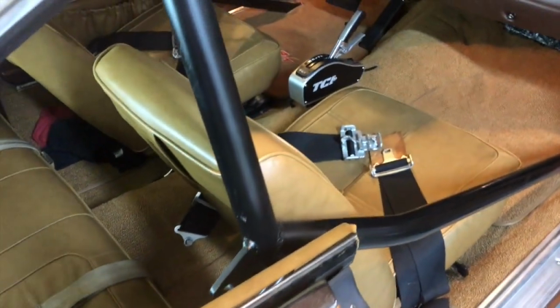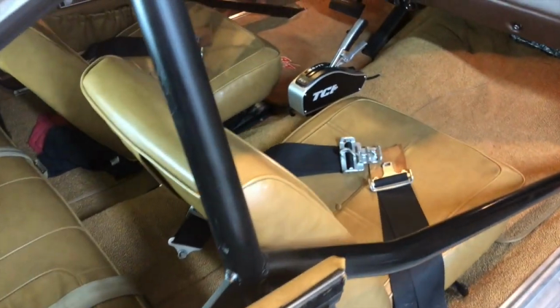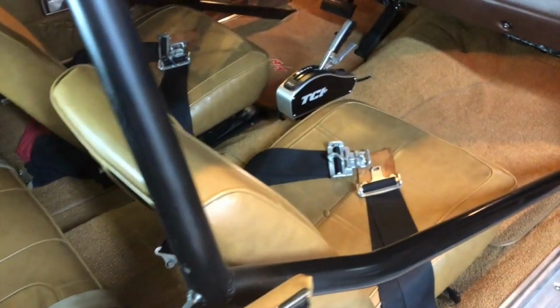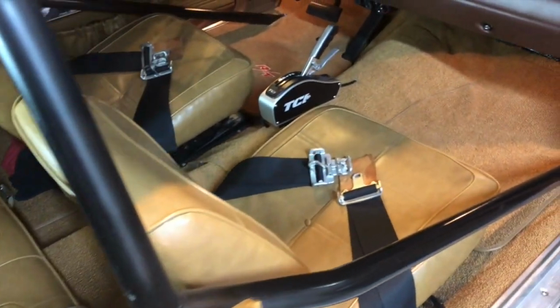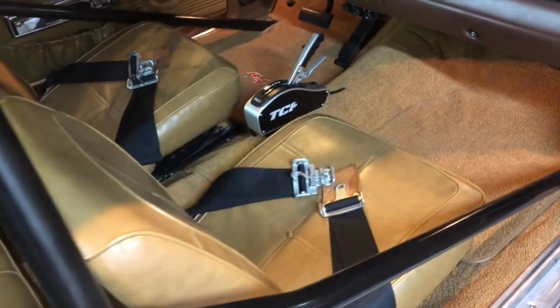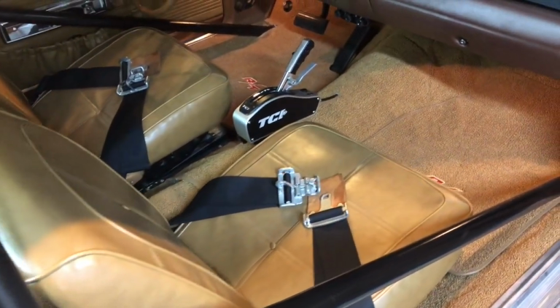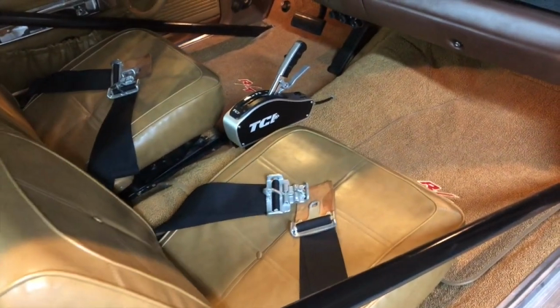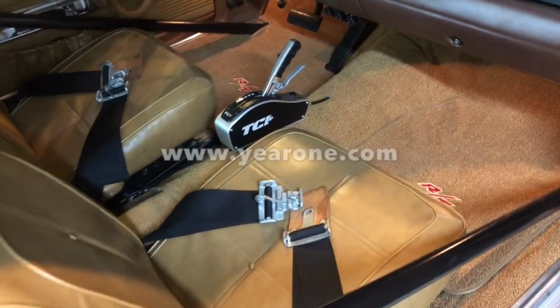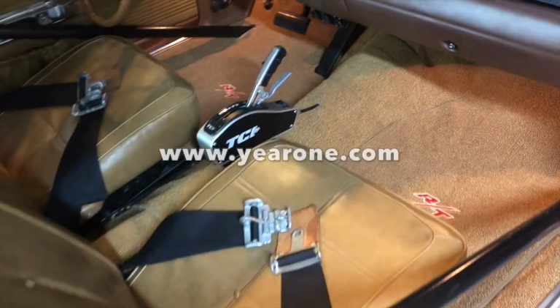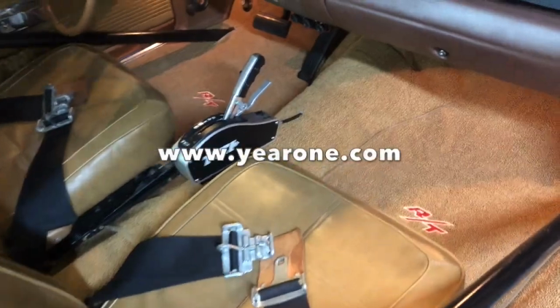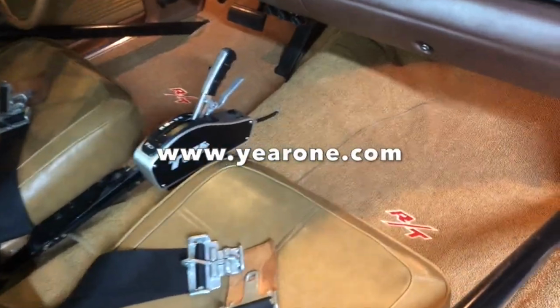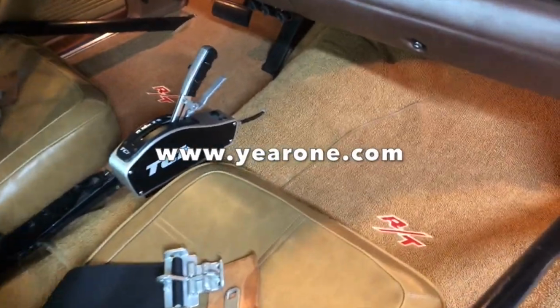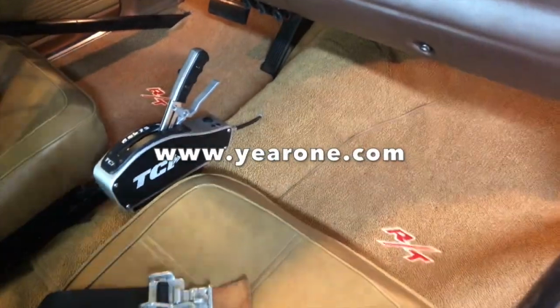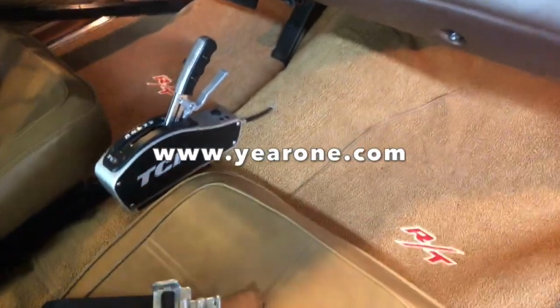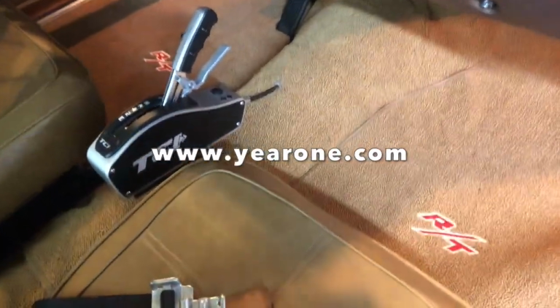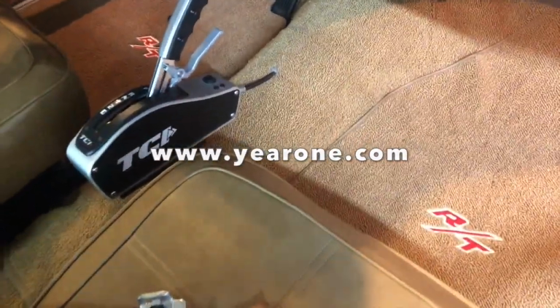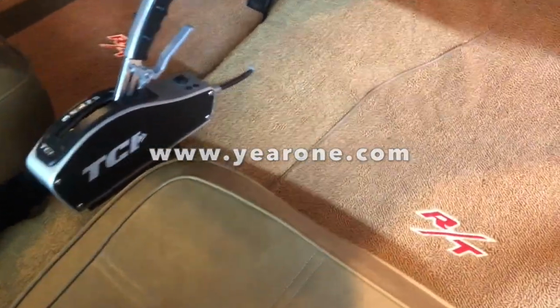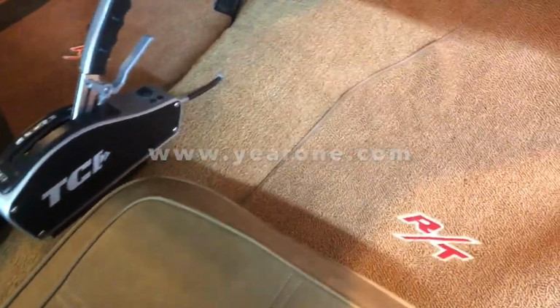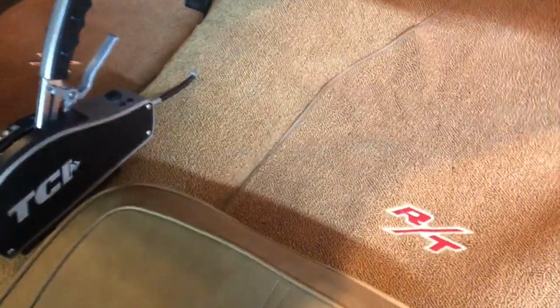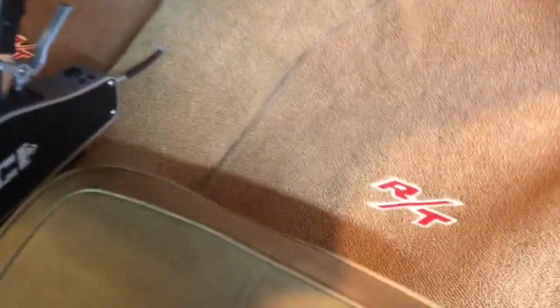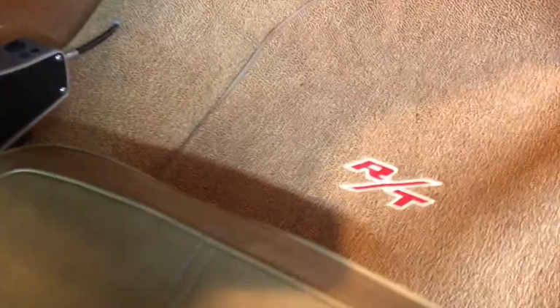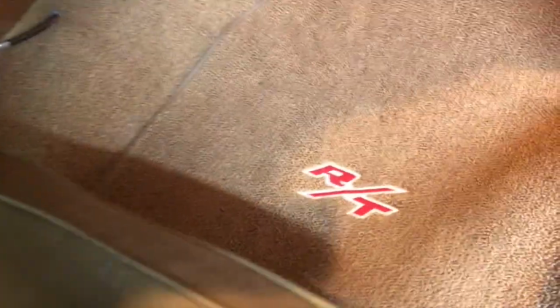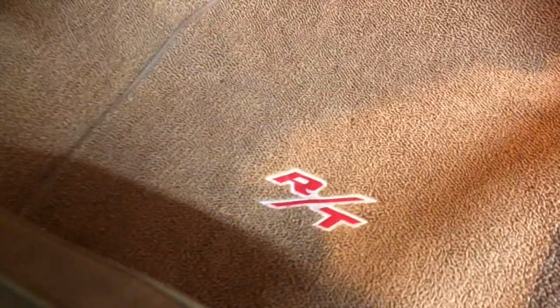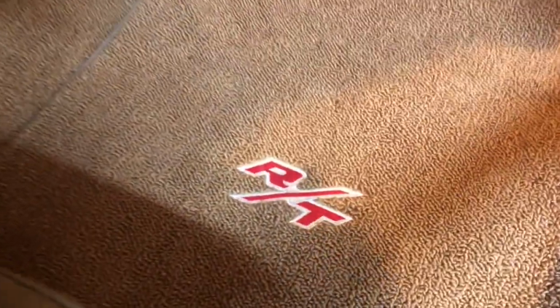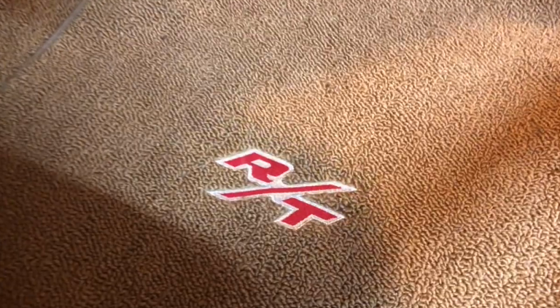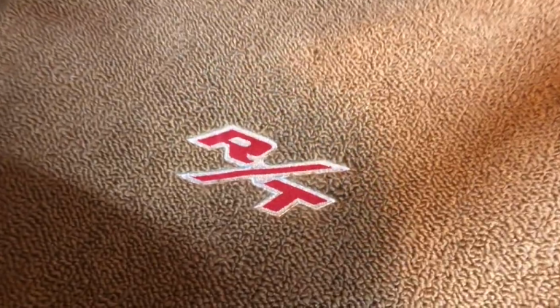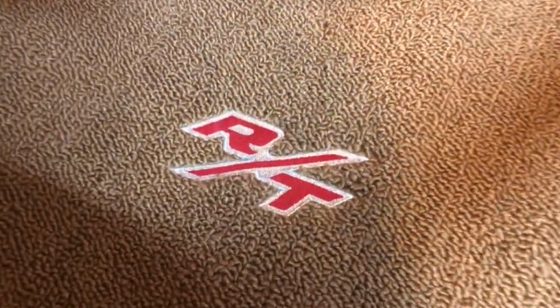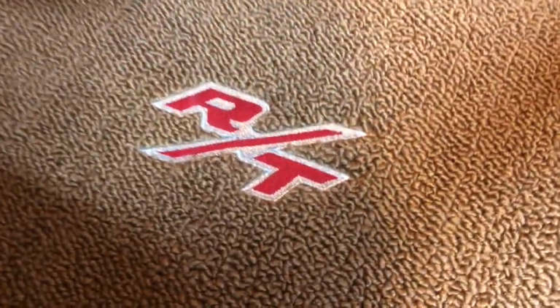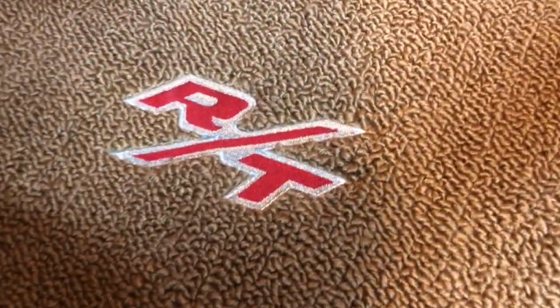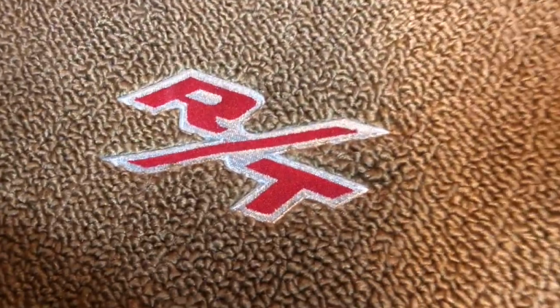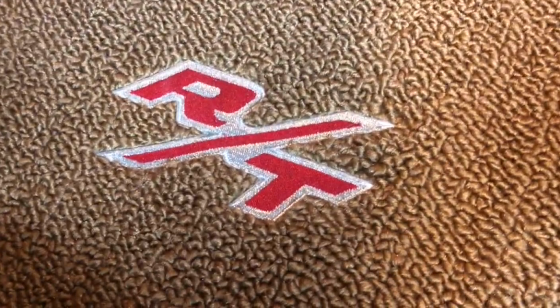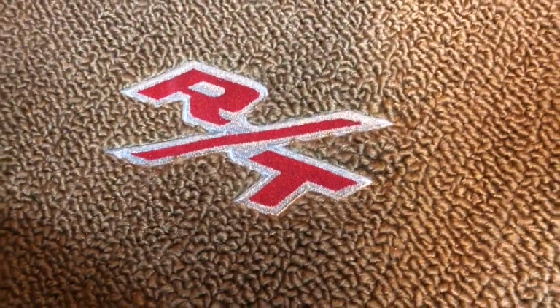As one final step, we splurged and picked up a set of color-matched embroidered floor mats from Year One. We really think the embroidered emblems look great, and frankly we're a little embarrassed to be so excited about floor mats — geez, we're getting old.